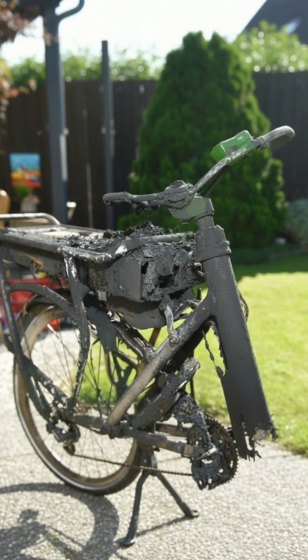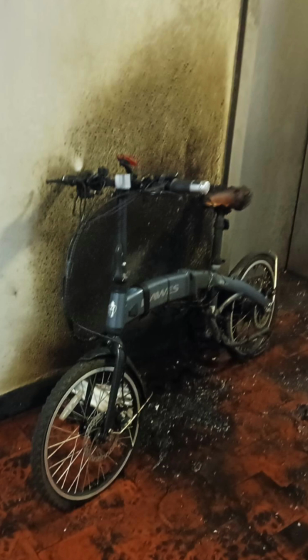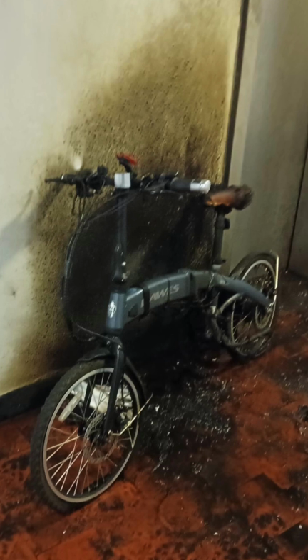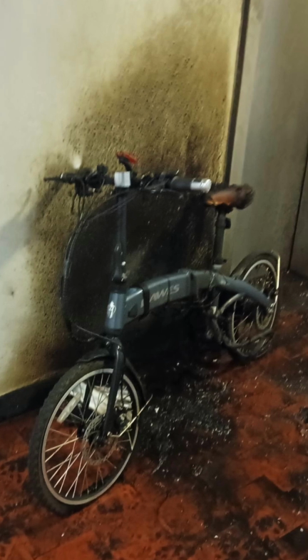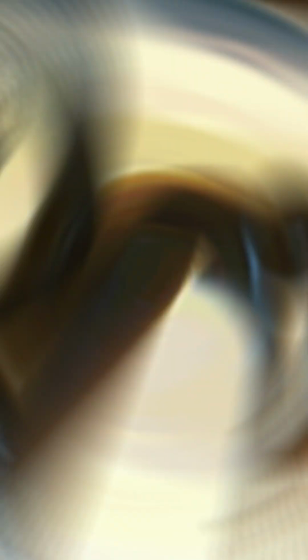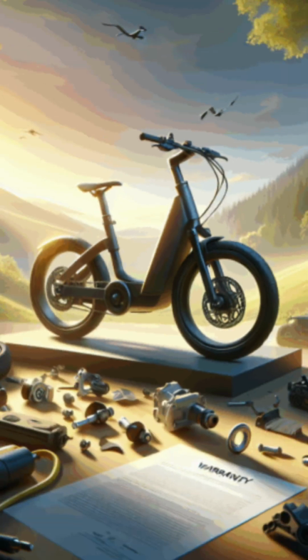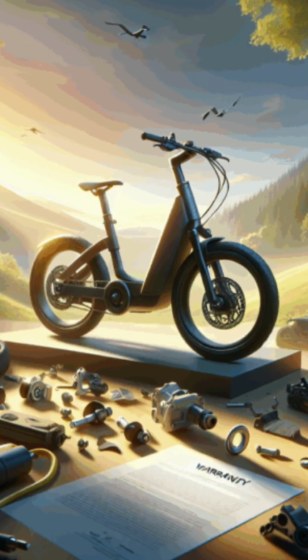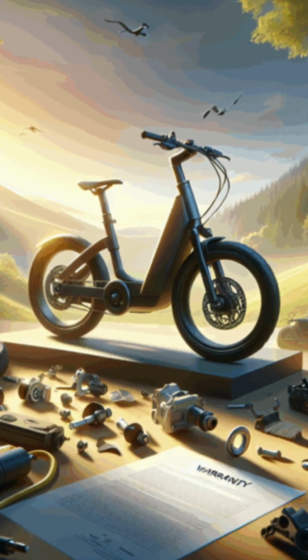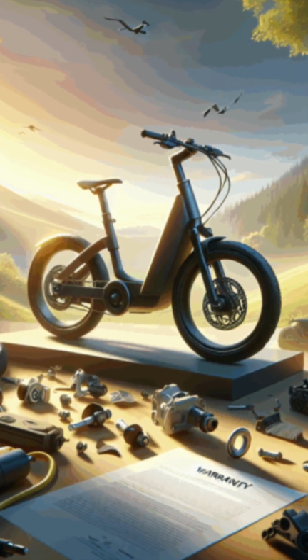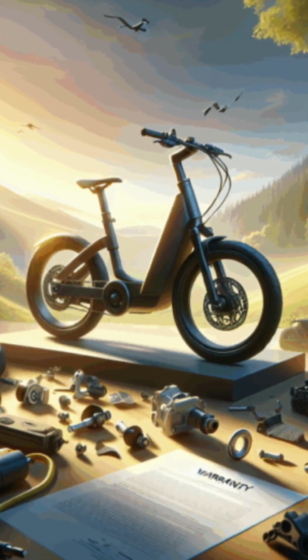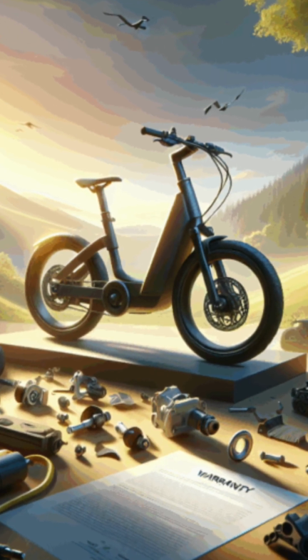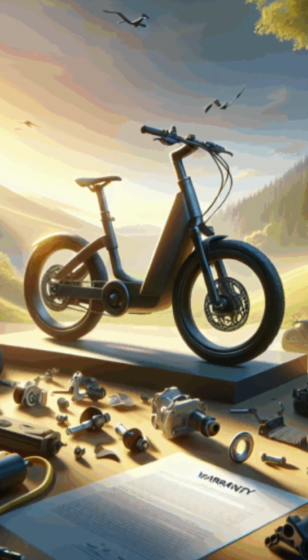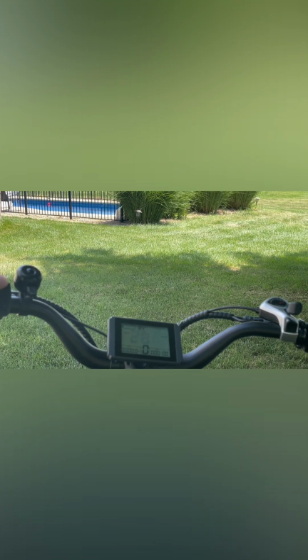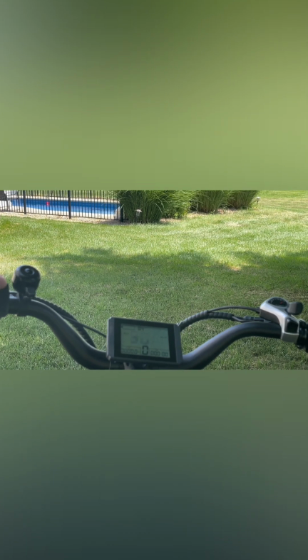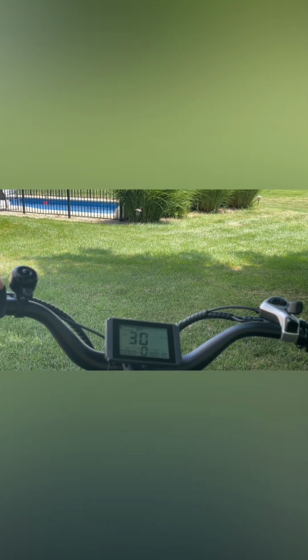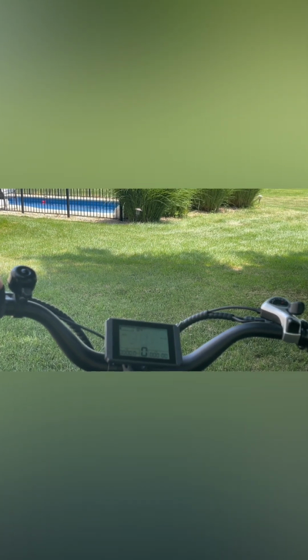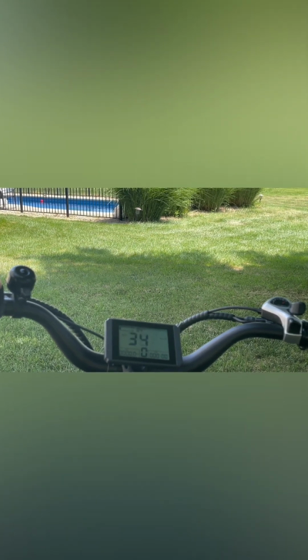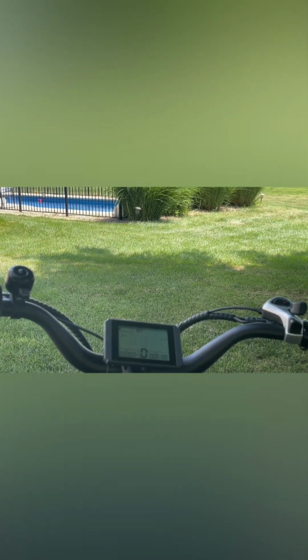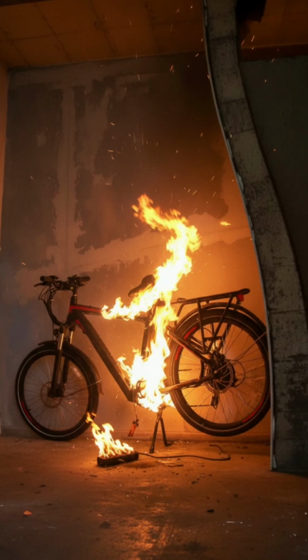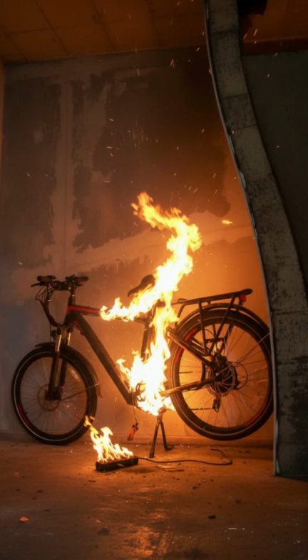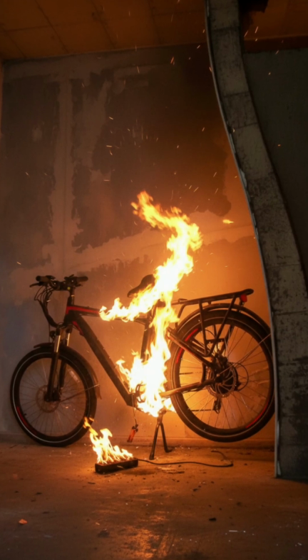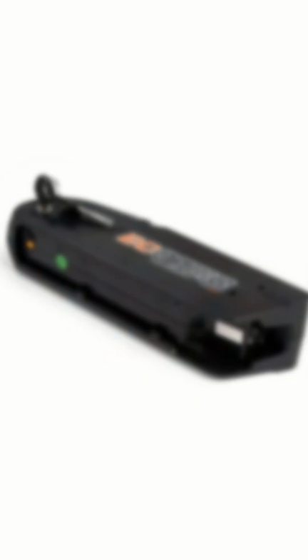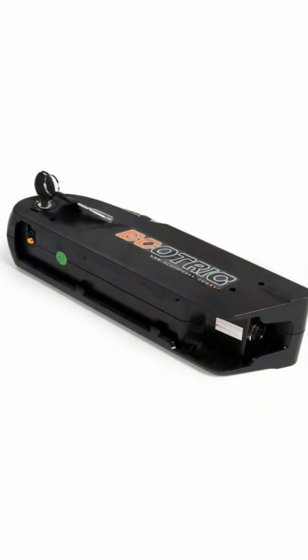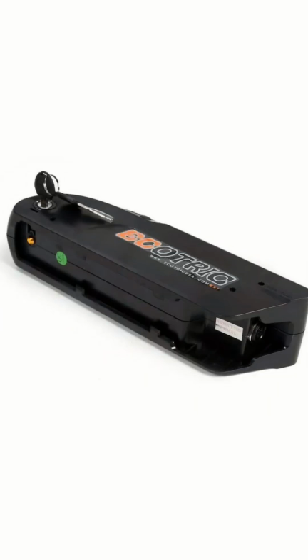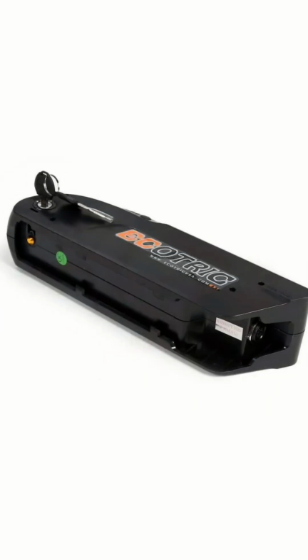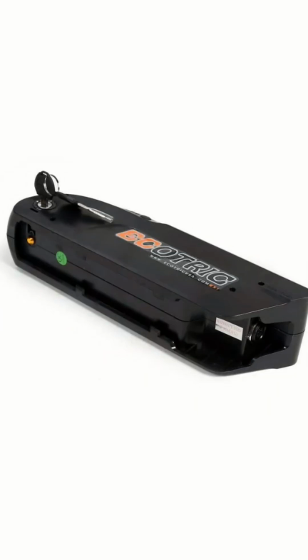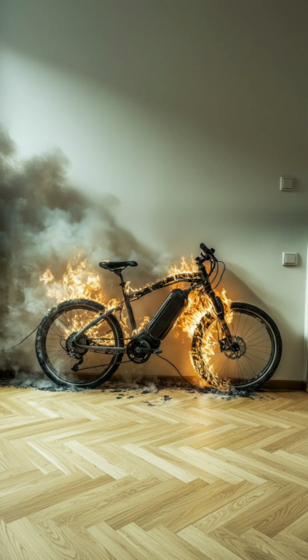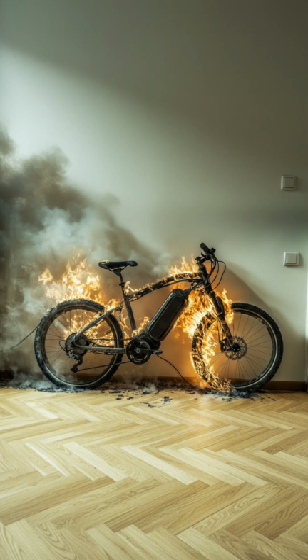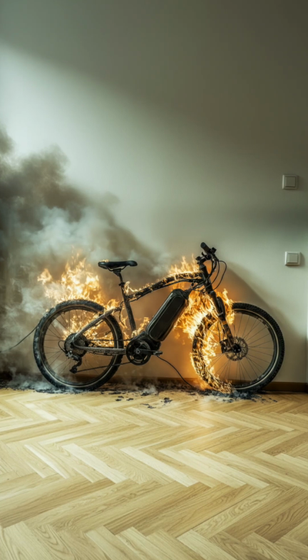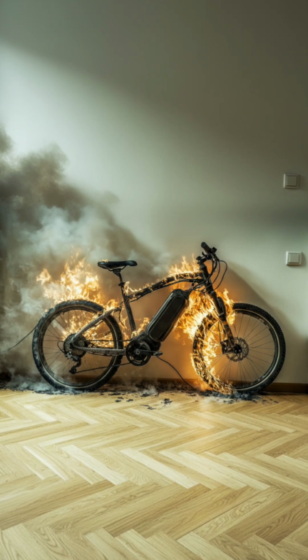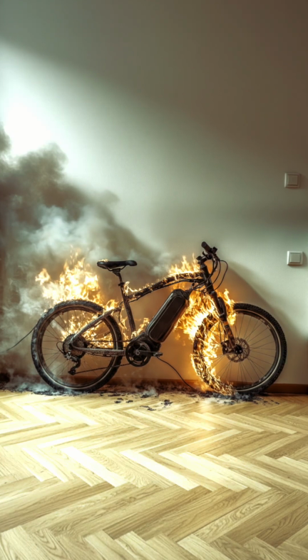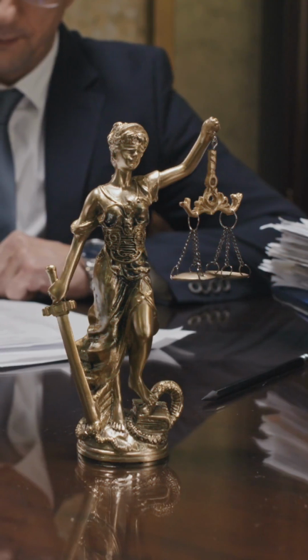You're putting yourself at risk. Higher speeds demand stronger brakes and tougher frames, and most stock e-bikes aren't built for that. You could overheat the battery, damage the motor, void your warranty, or even lose insurance coverage.